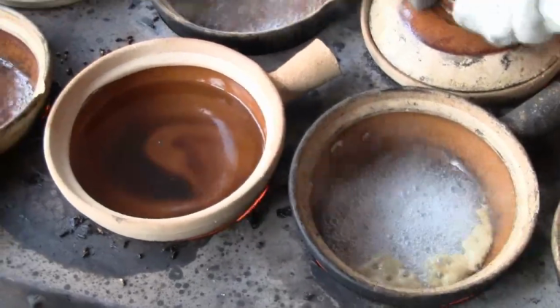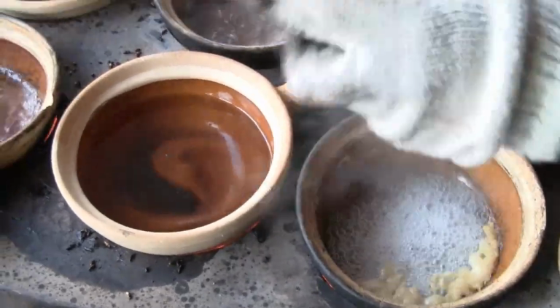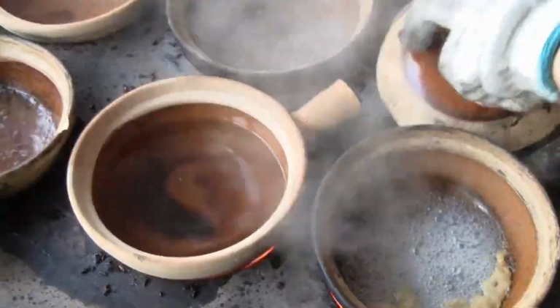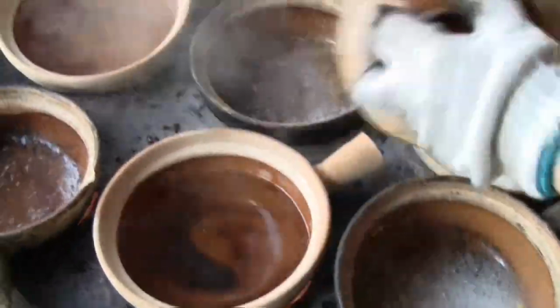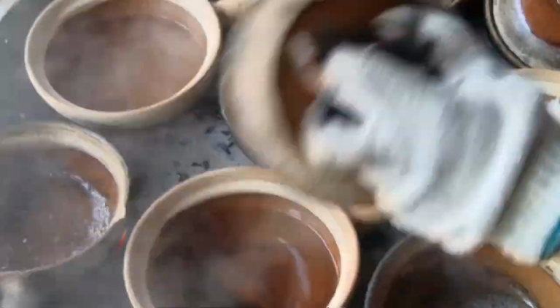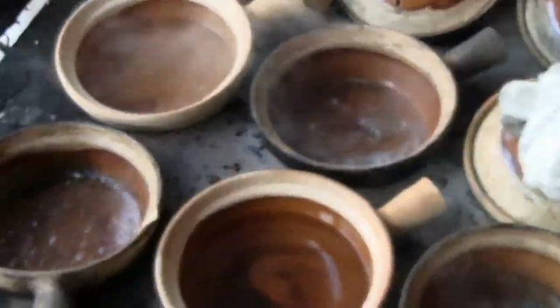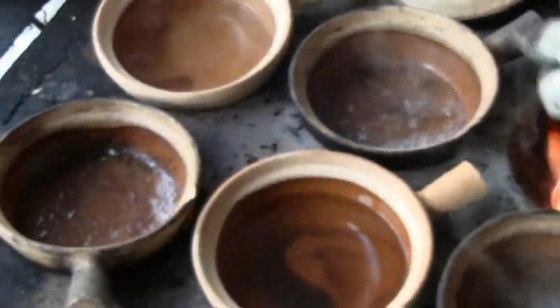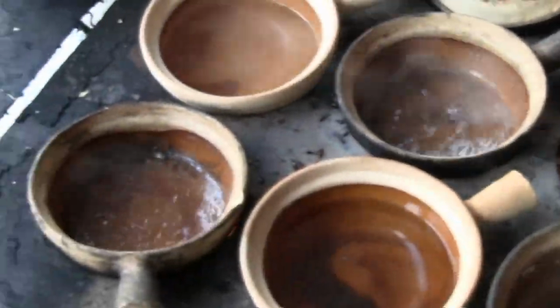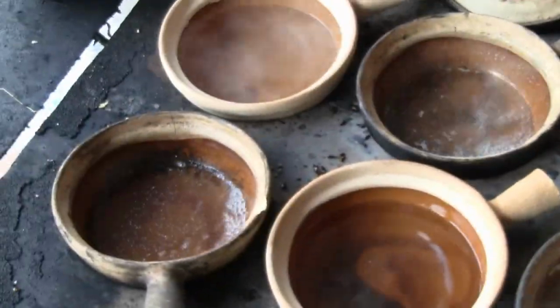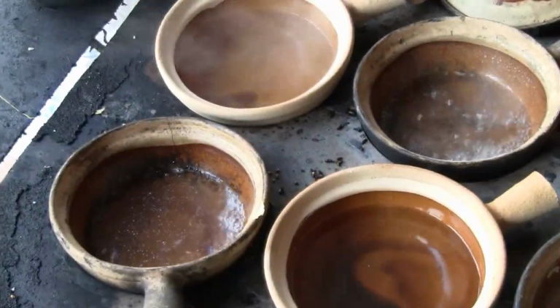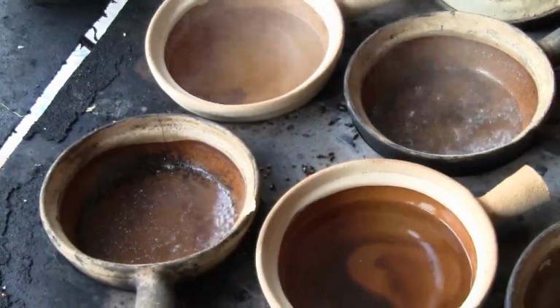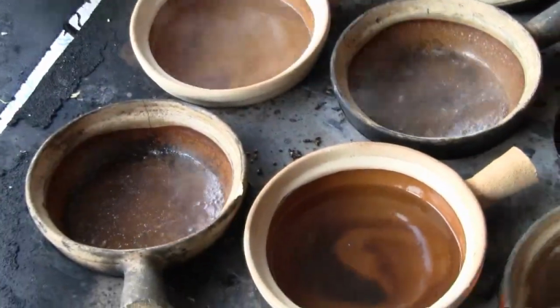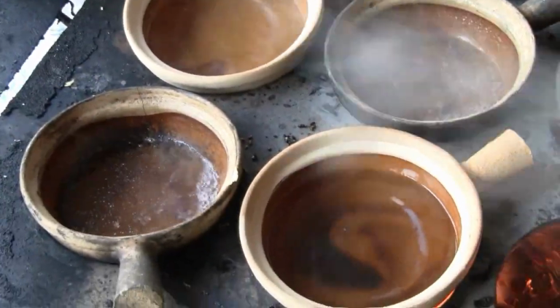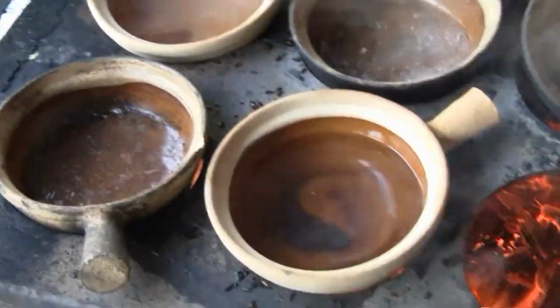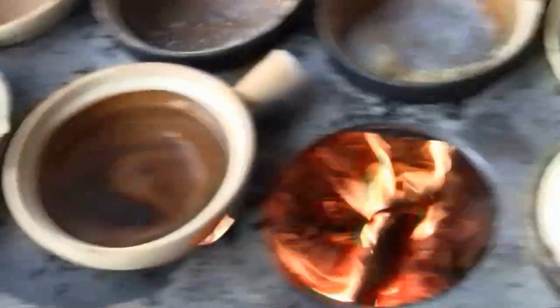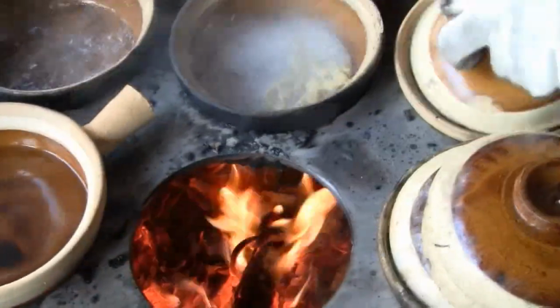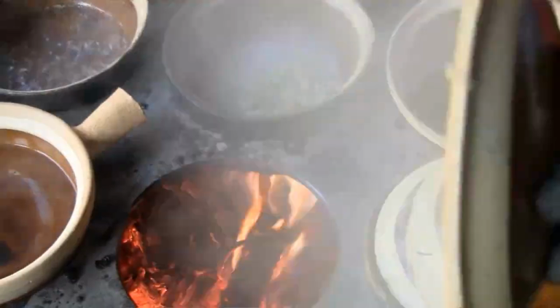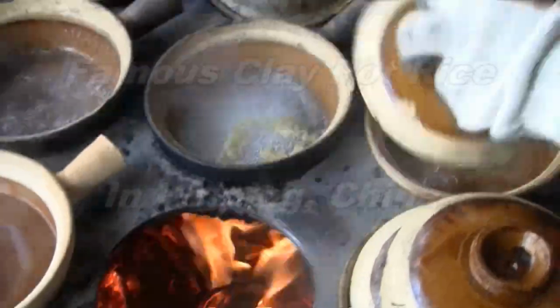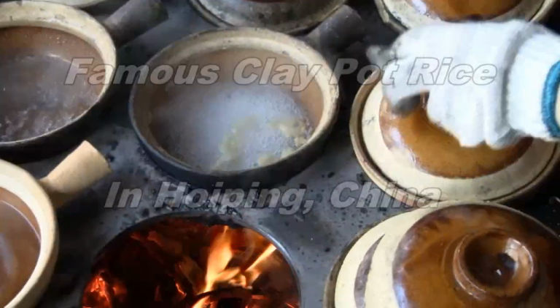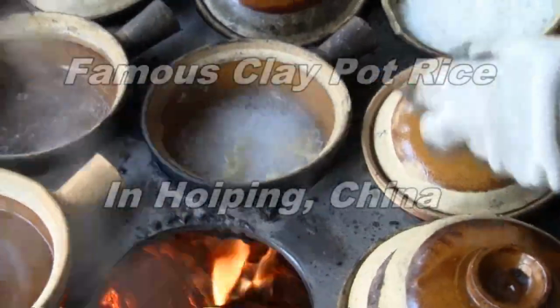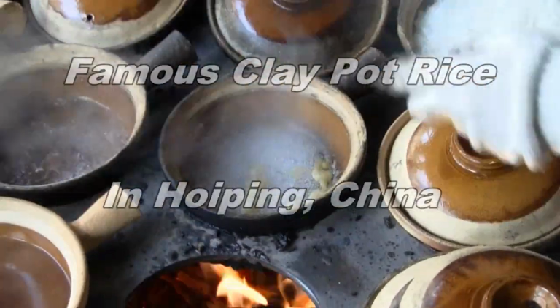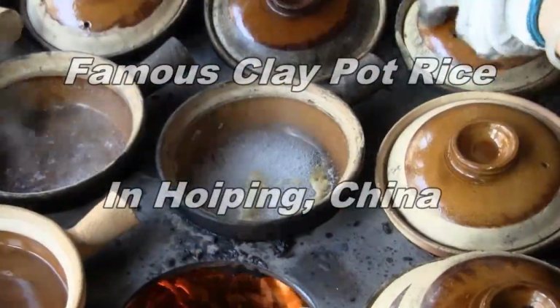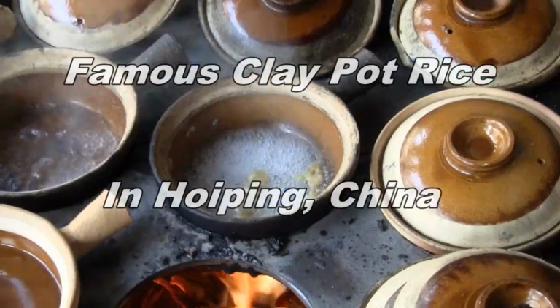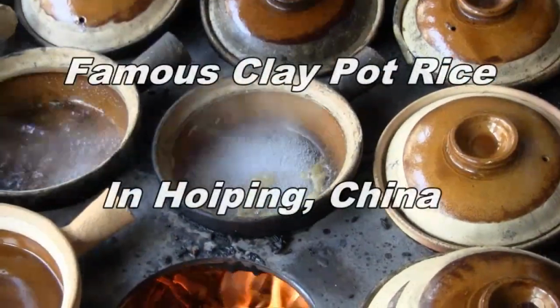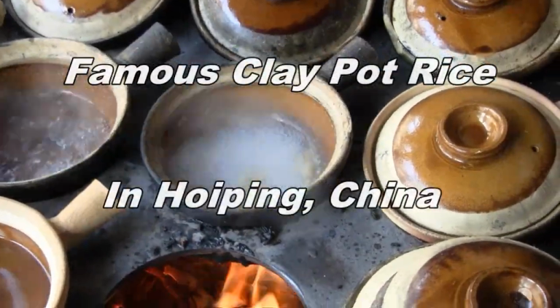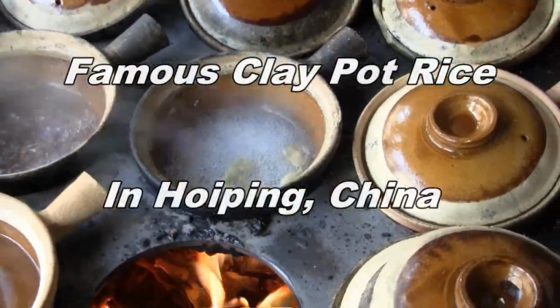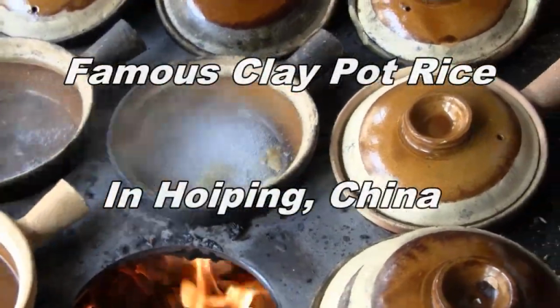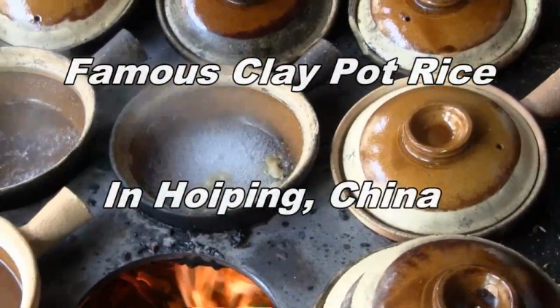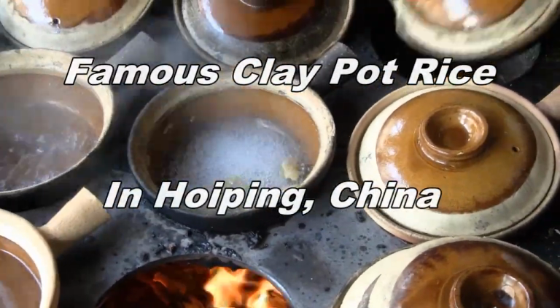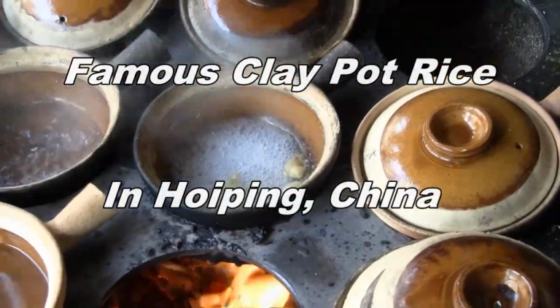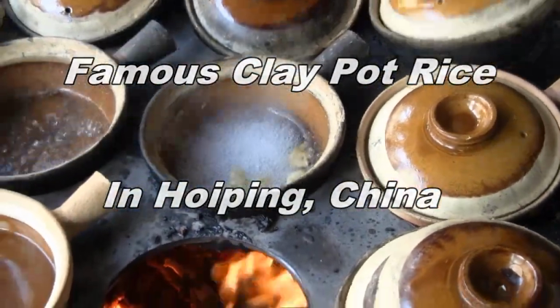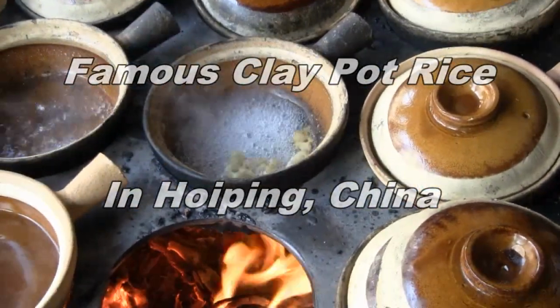This is how they make the clay pot rice. They are constantly switching the bowls — some bowls are cooking somewhere.